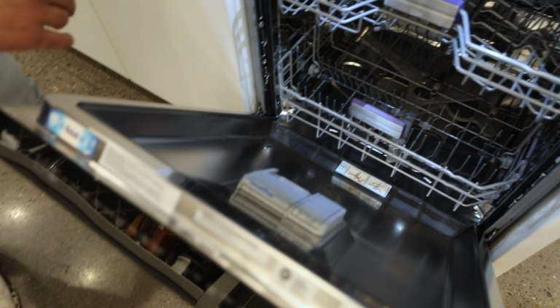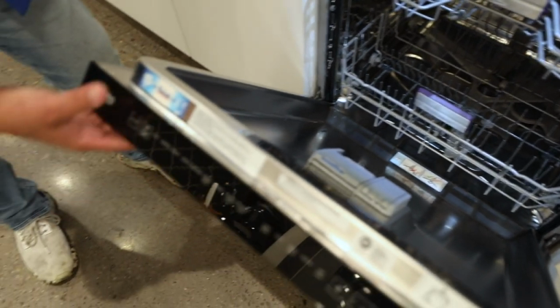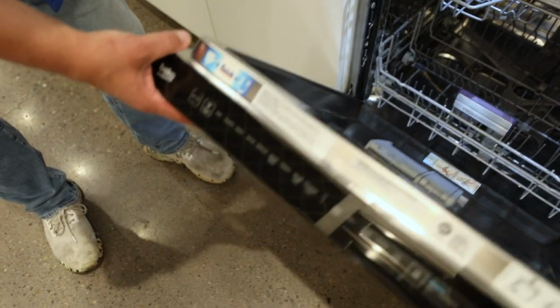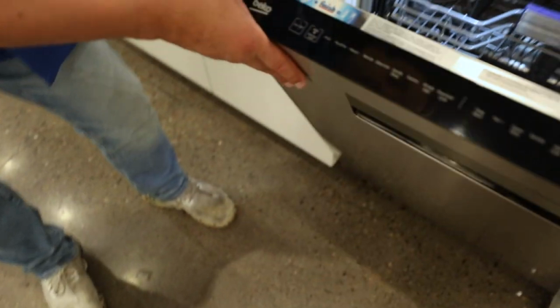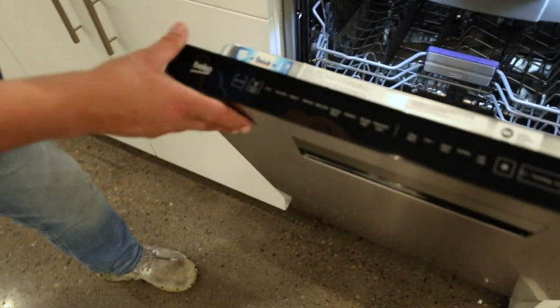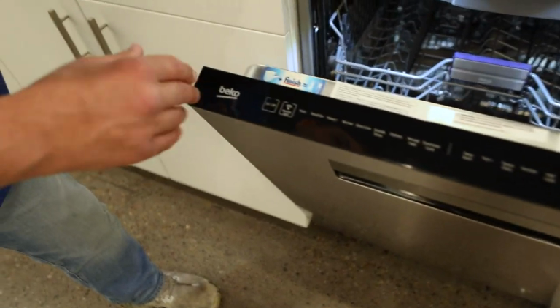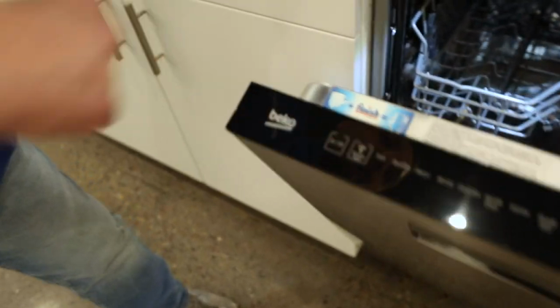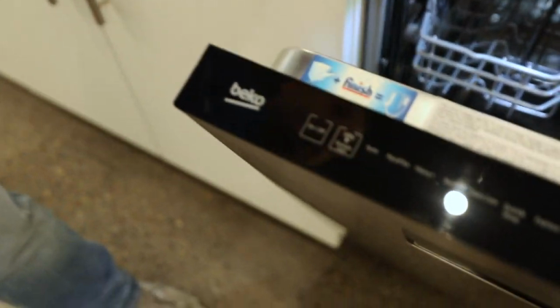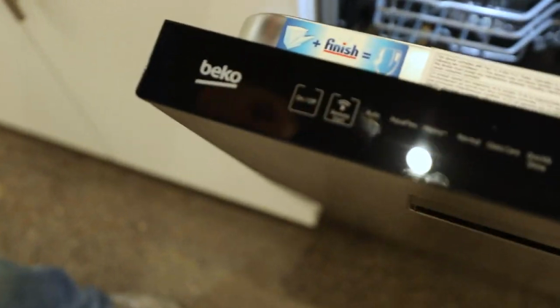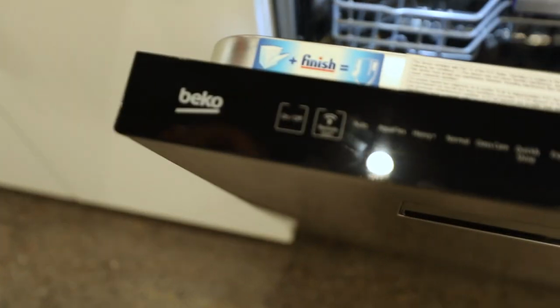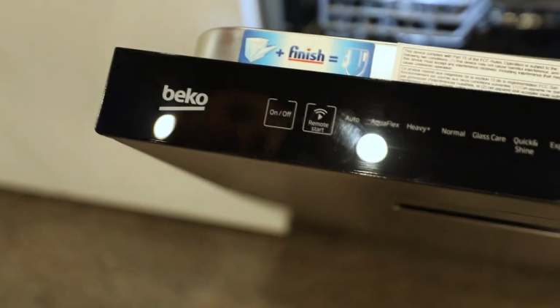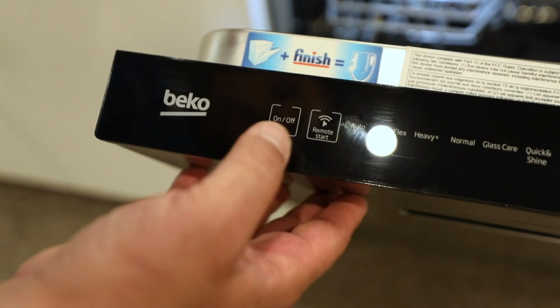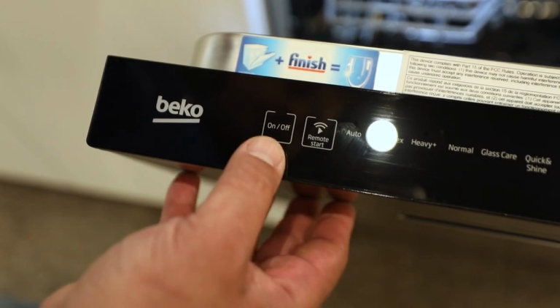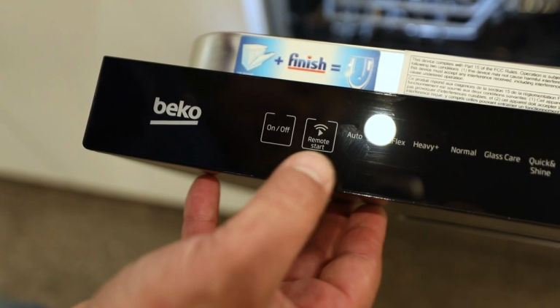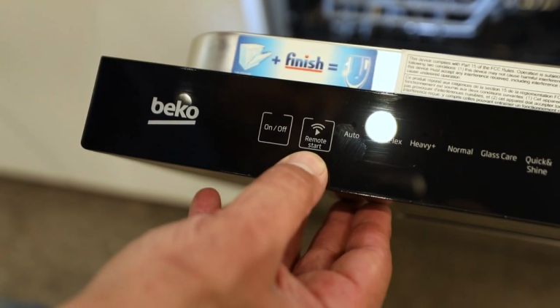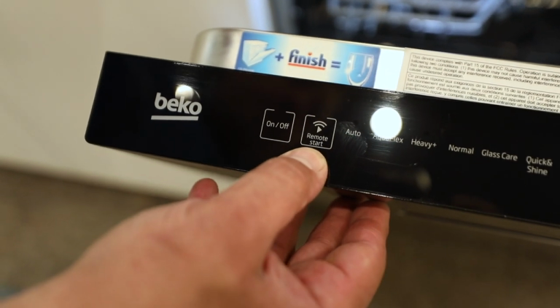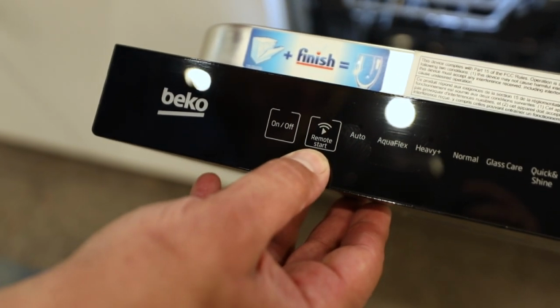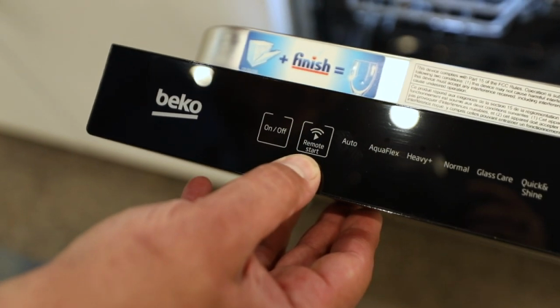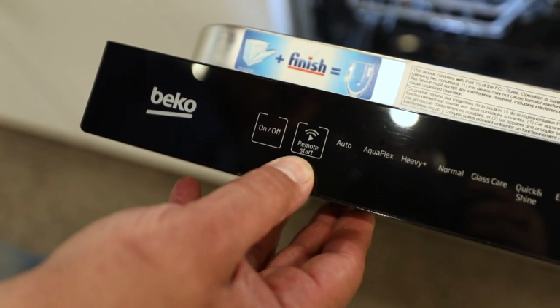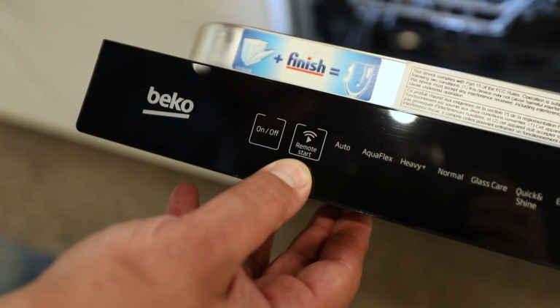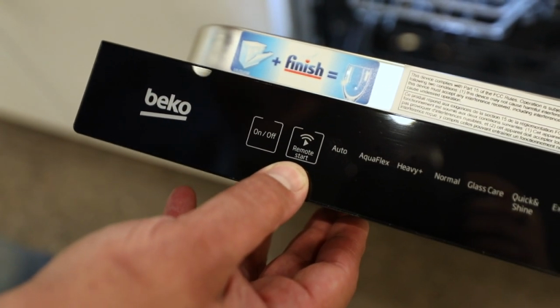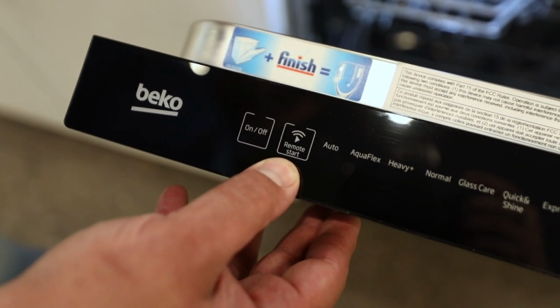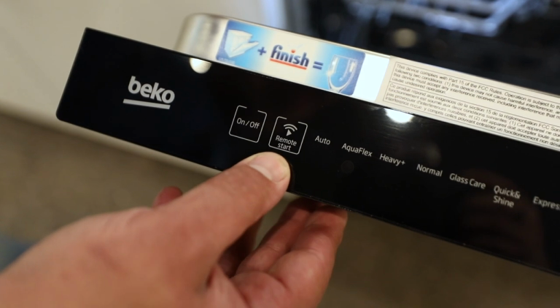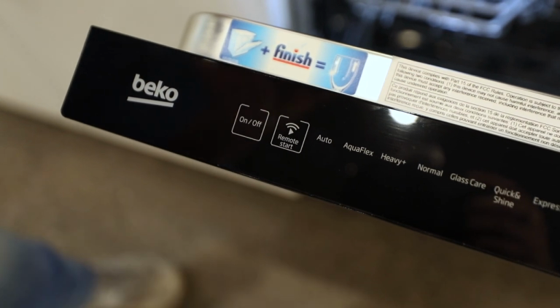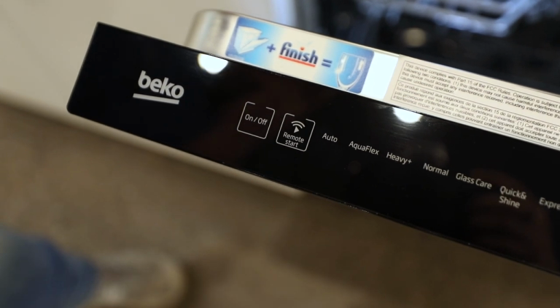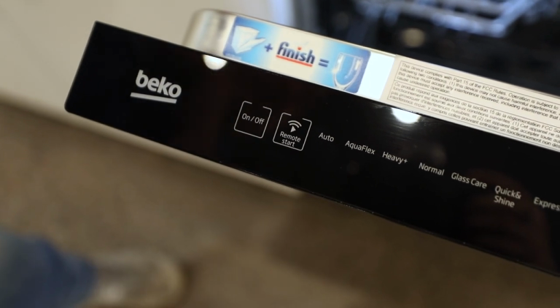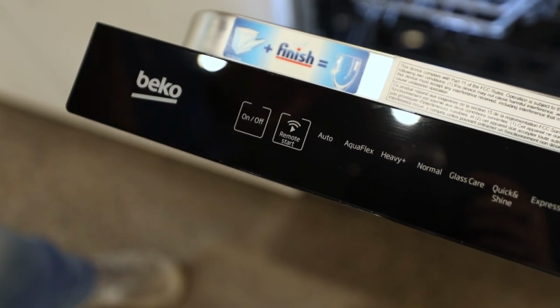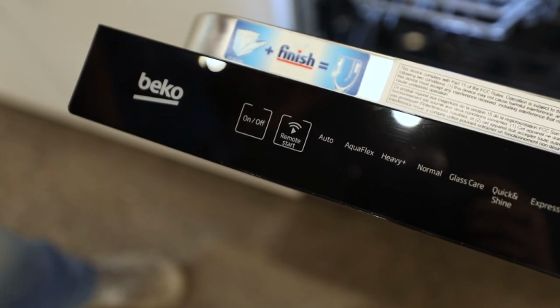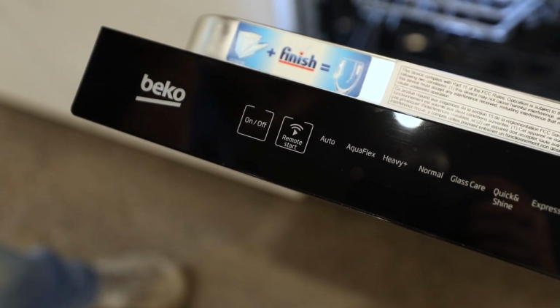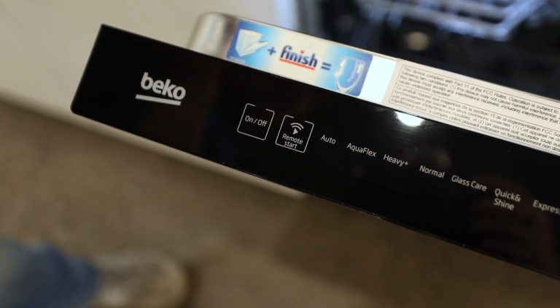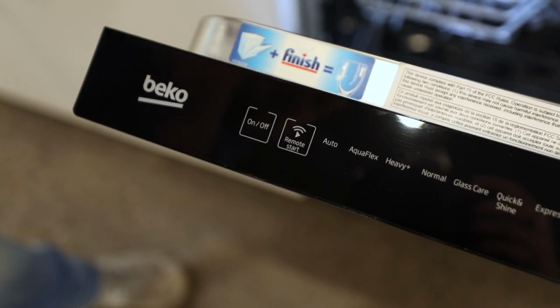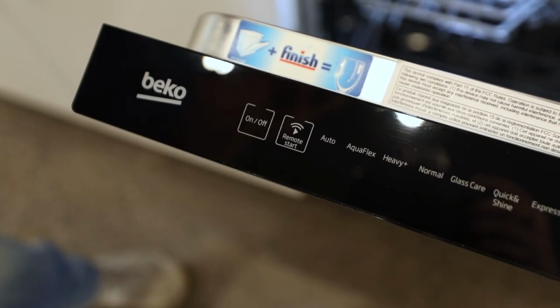I'm going to go over the controls right here and then we're really going to jump into the inside. First off, you have your on and off, but then you have your remote start. So this will be a Wi-Fi enabled product. You can download the app and really remote start it, and have full control from your tablet or your smart device.